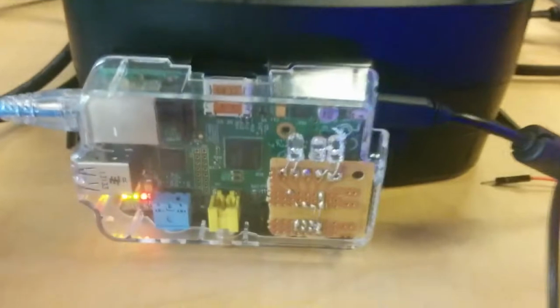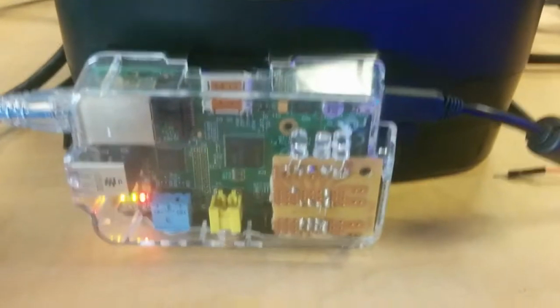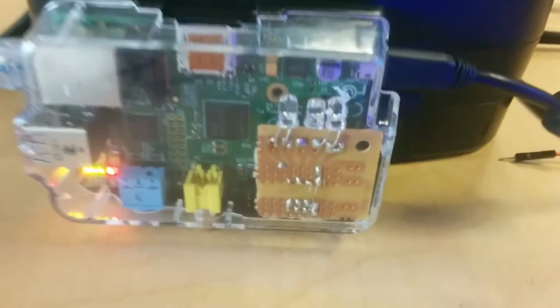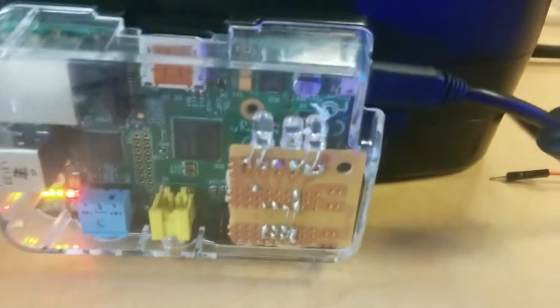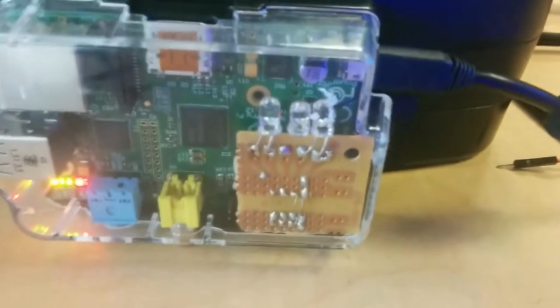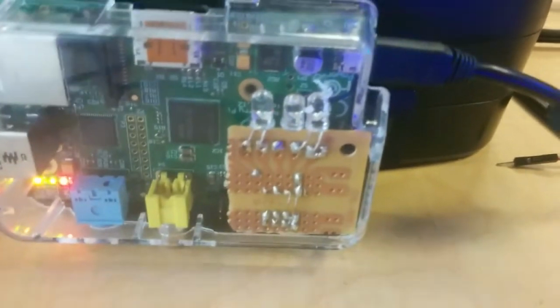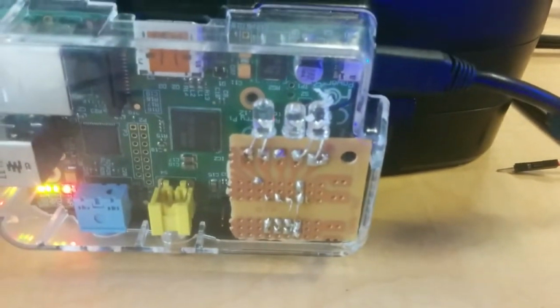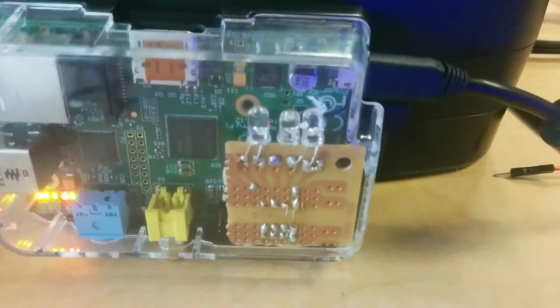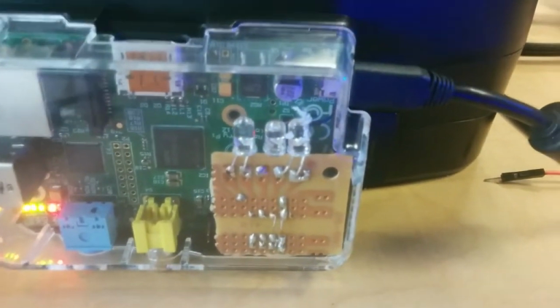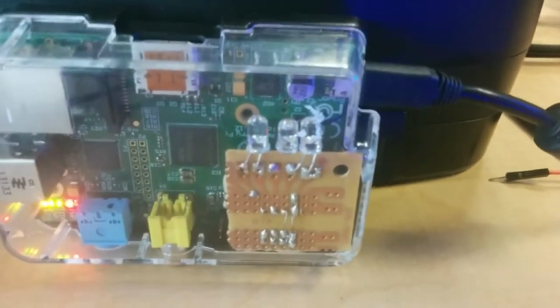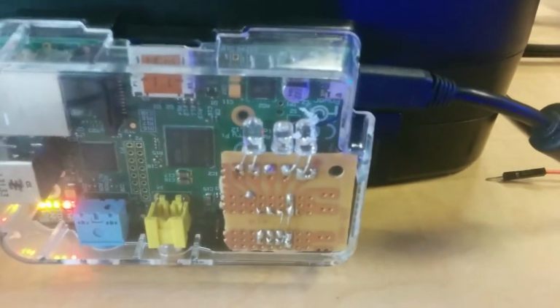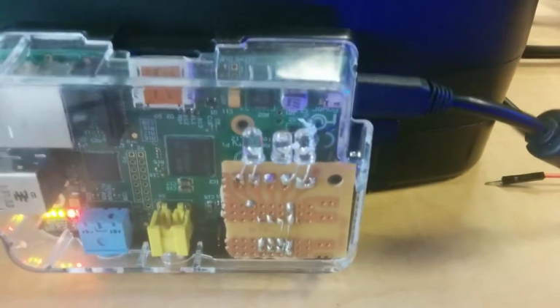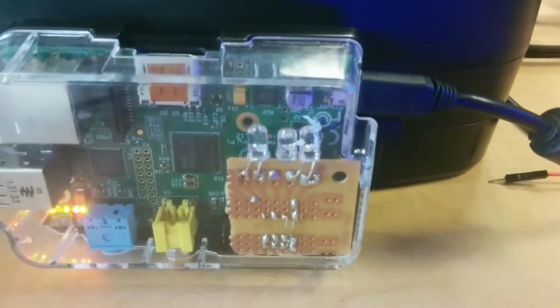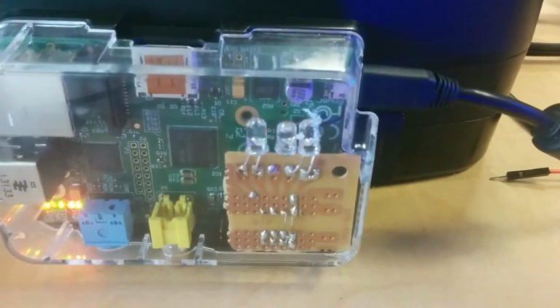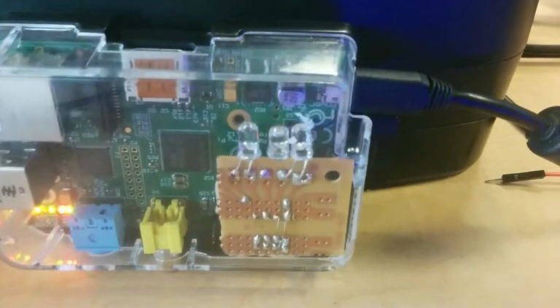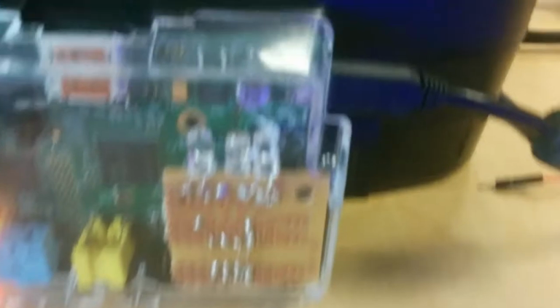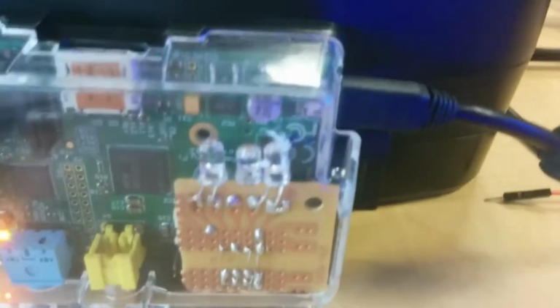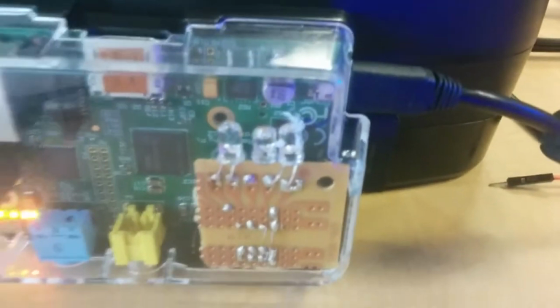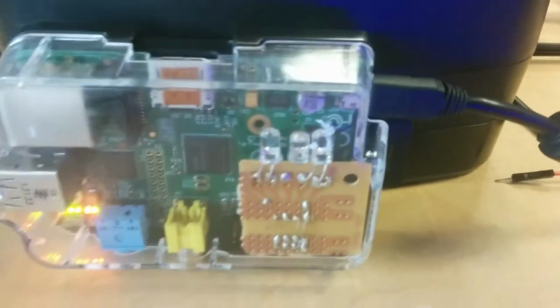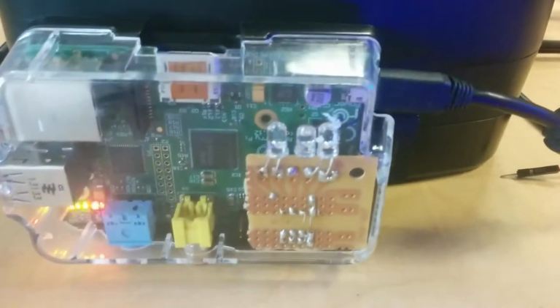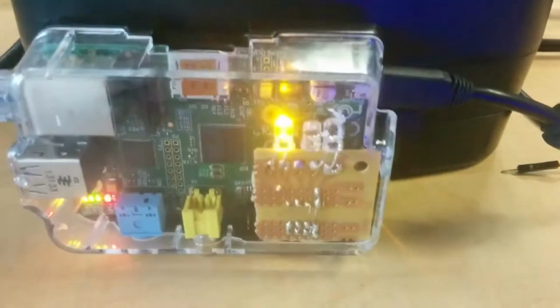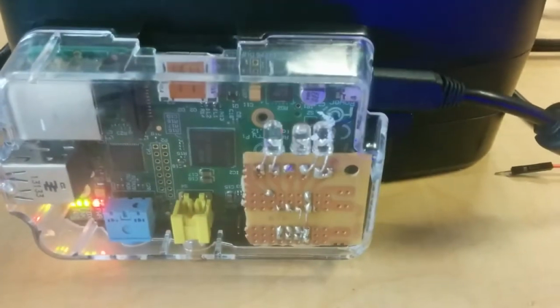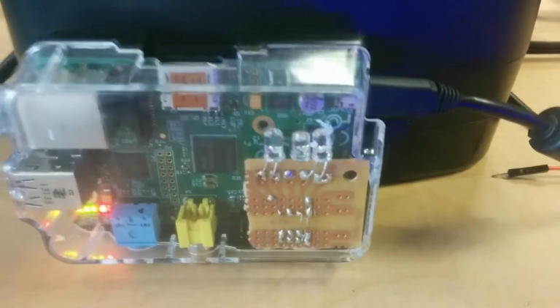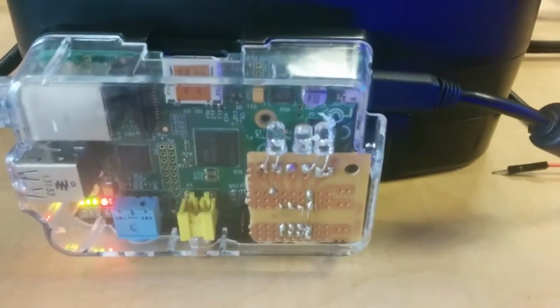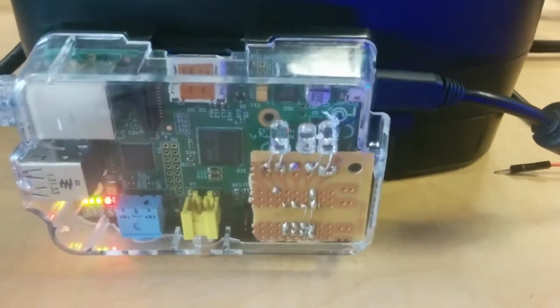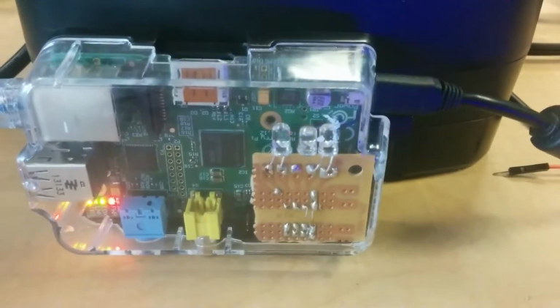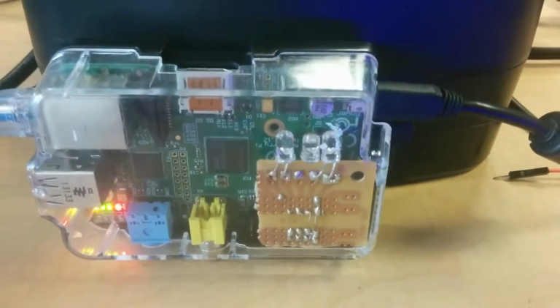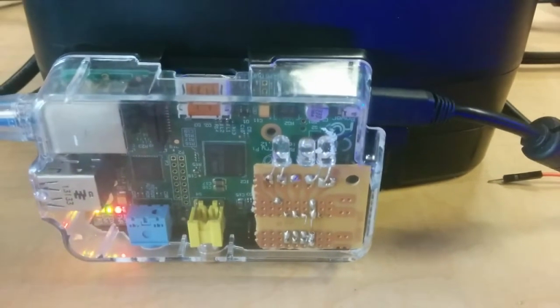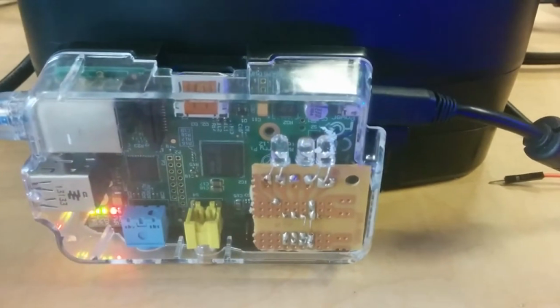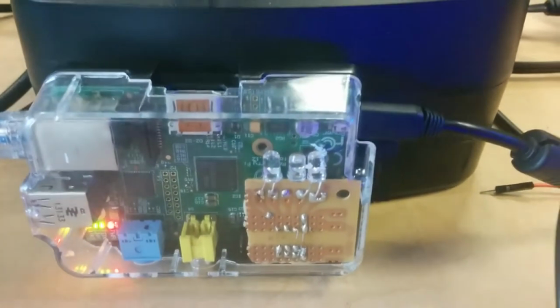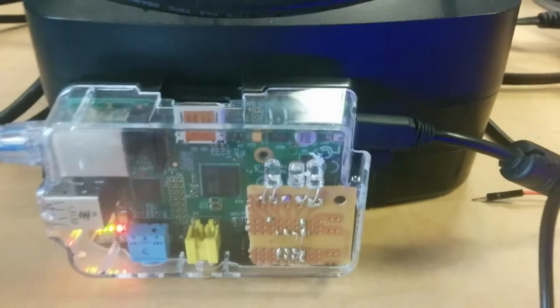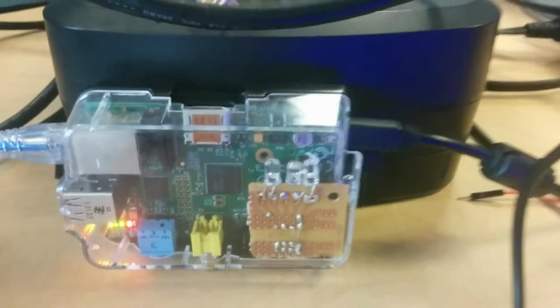This is the hat I've made for a Raspberry Pi running Pi-hole. It's just some LEDs connected to some of the pinouts, and they blink according to your DNS lookups.